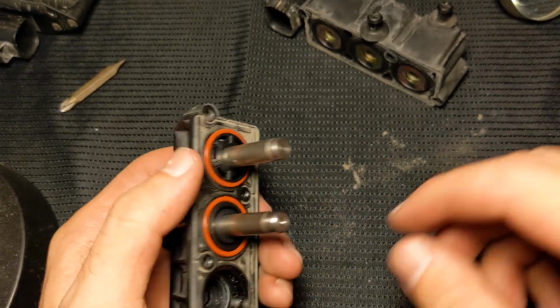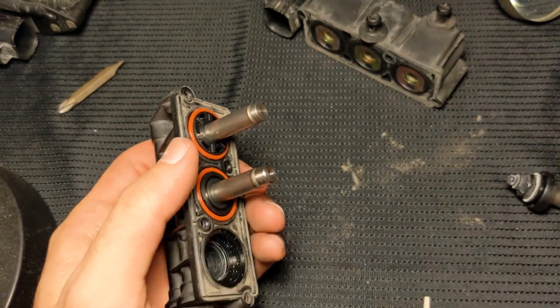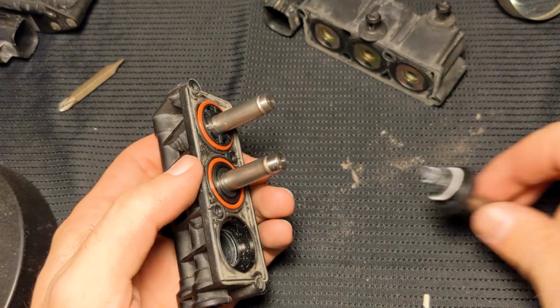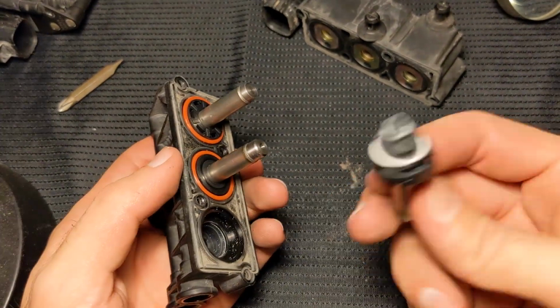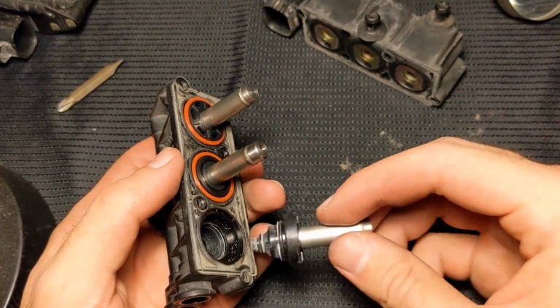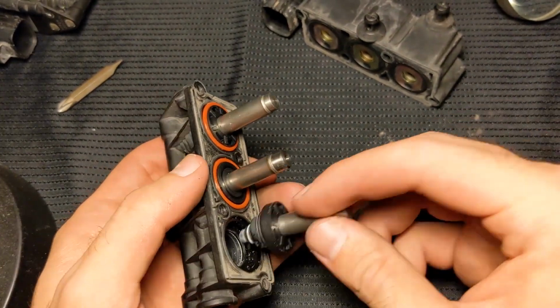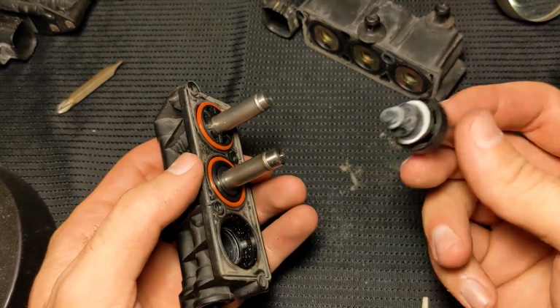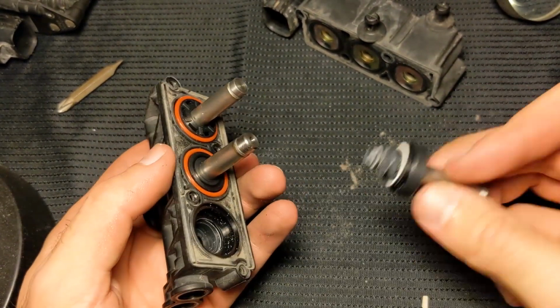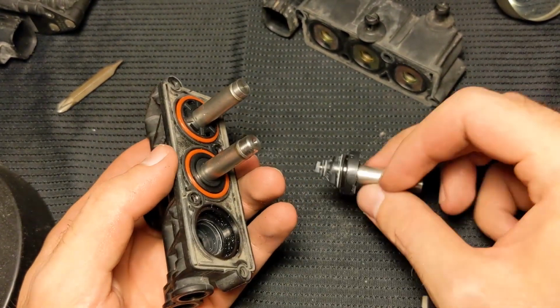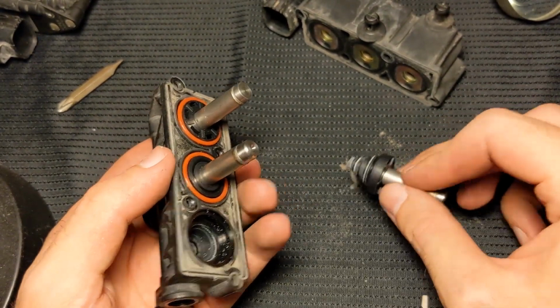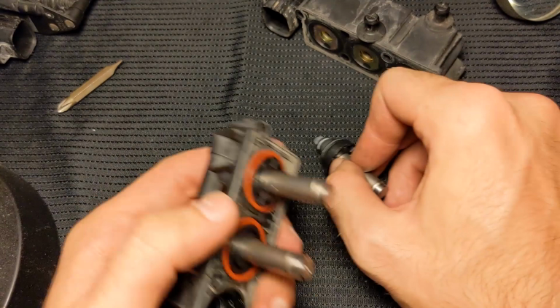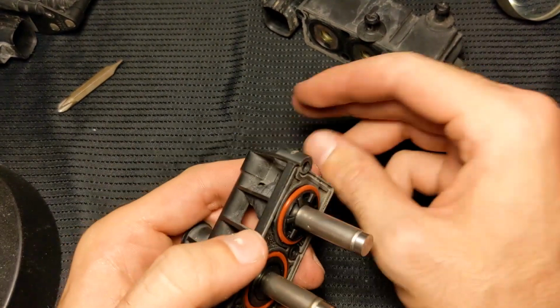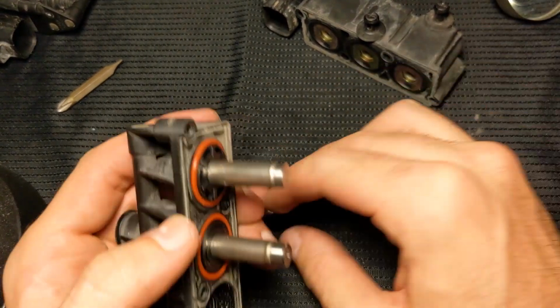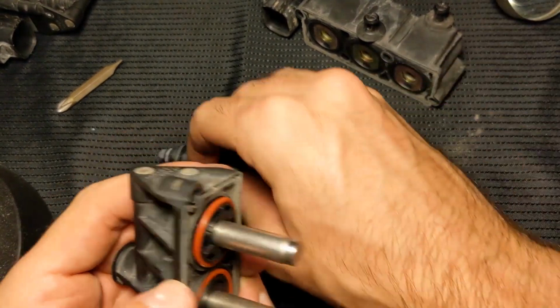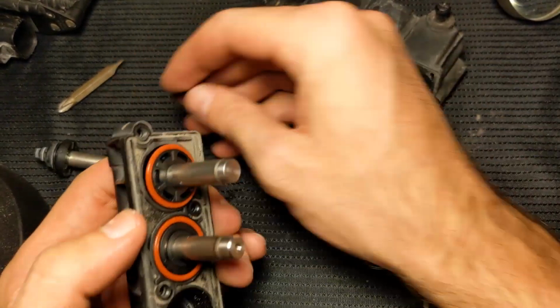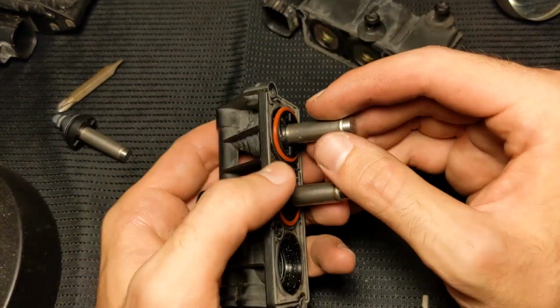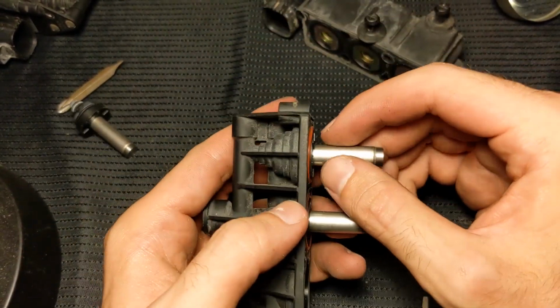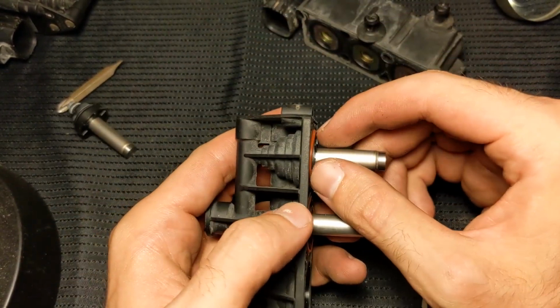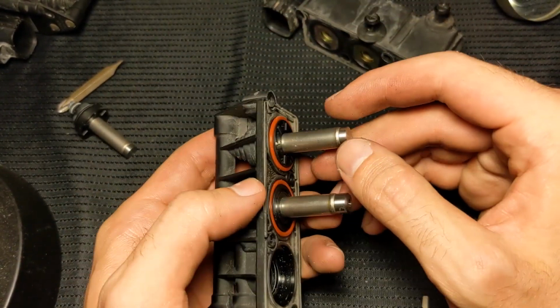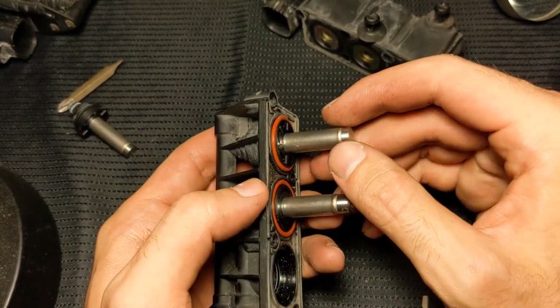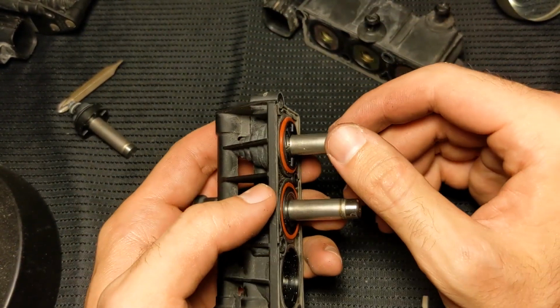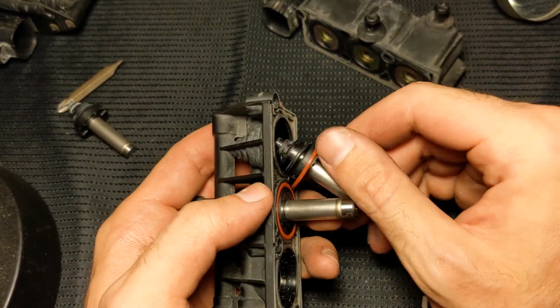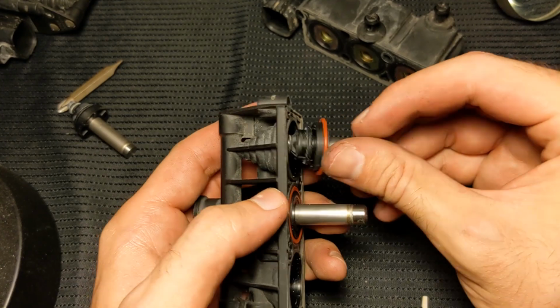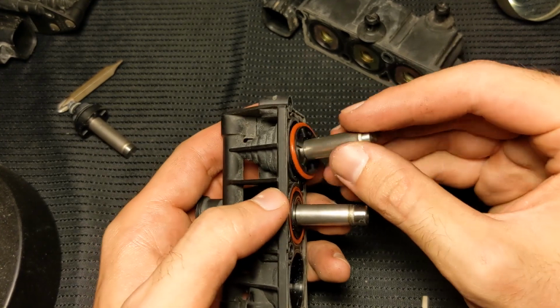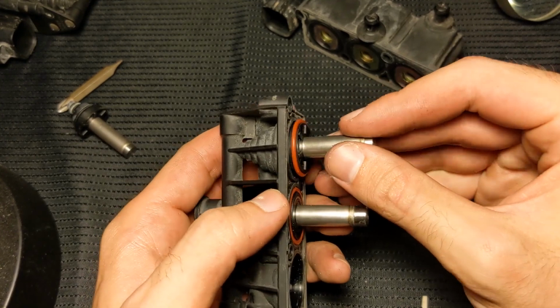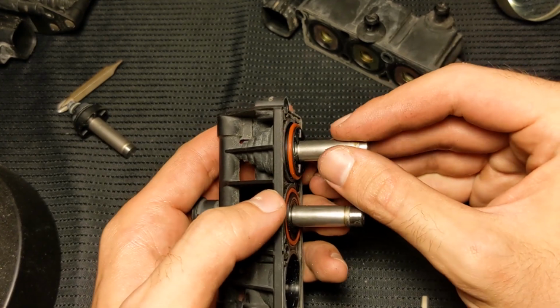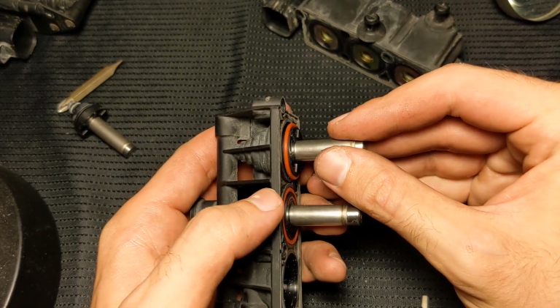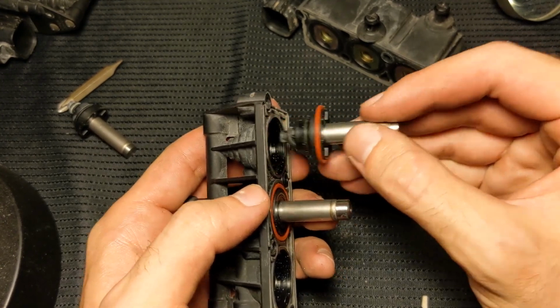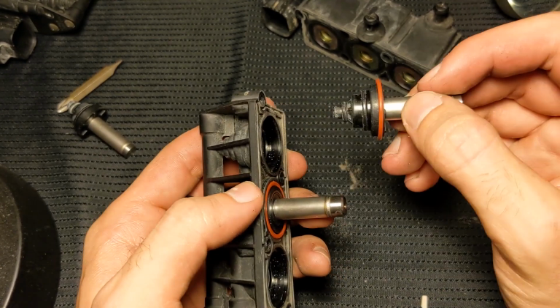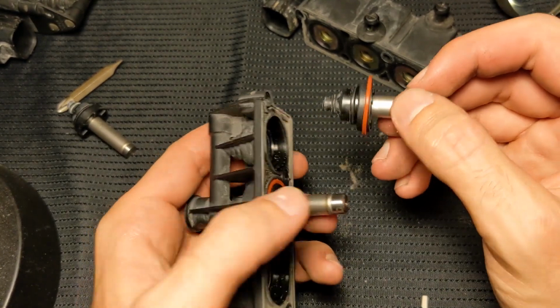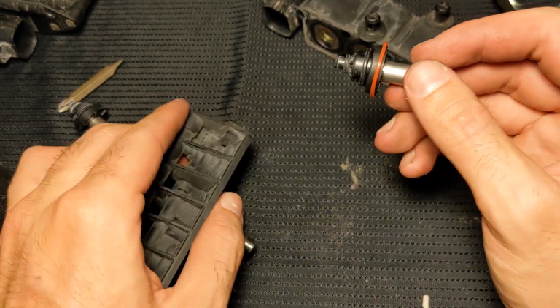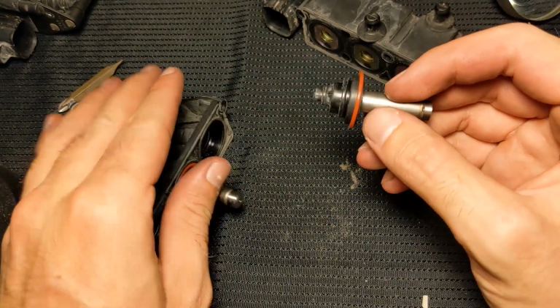I did it on the bottom one too and I lost the orange o-ring — it's probably on the floor, but it's okay because I'm getting a new one anyway. When a solenoid is stuck, it's not the outer body pulling out that's the issue — the problem is more internal.